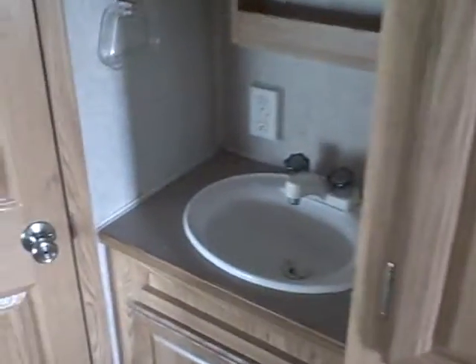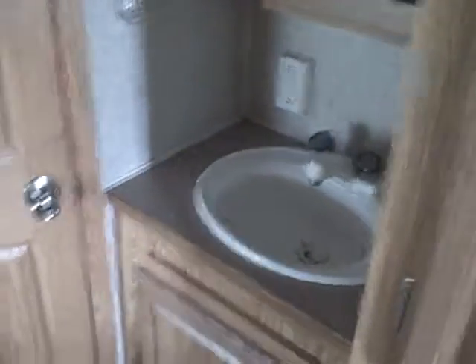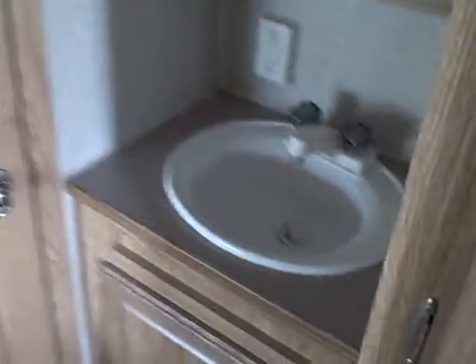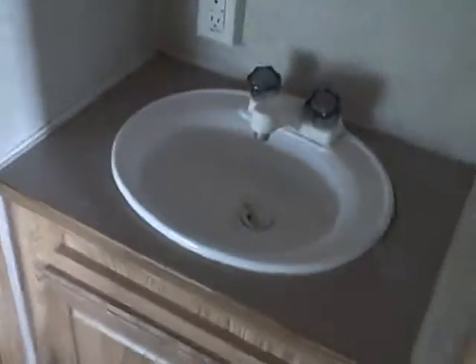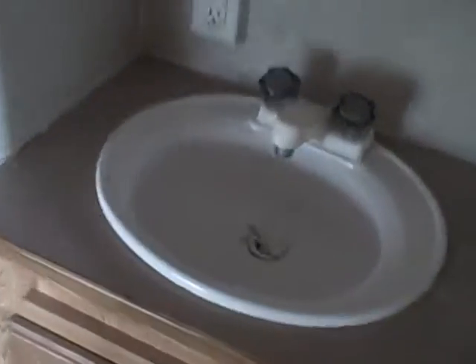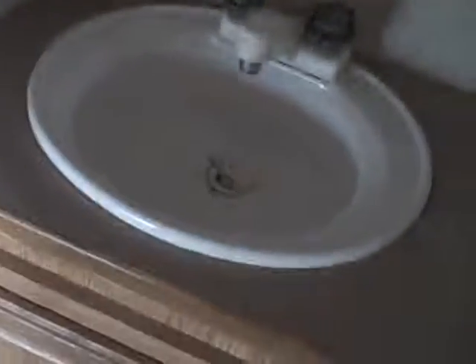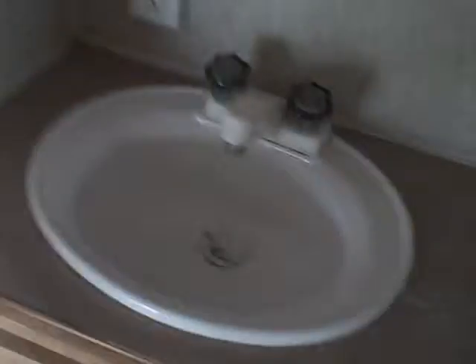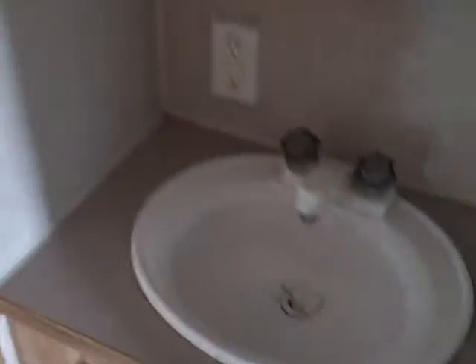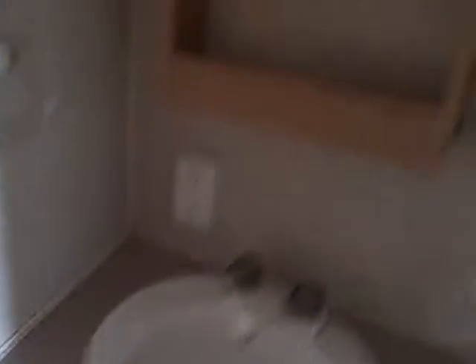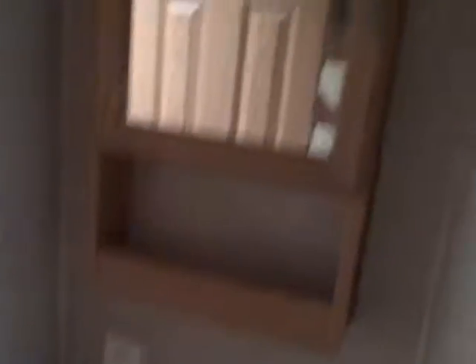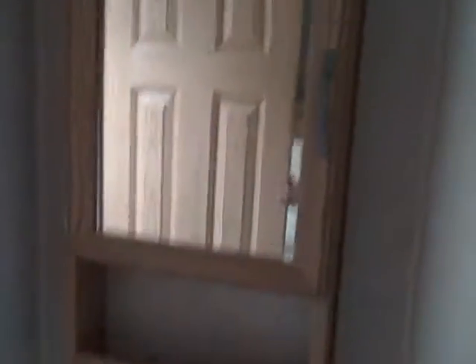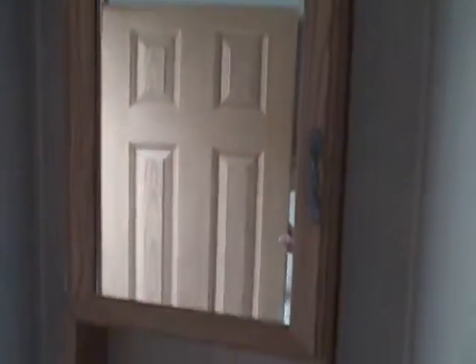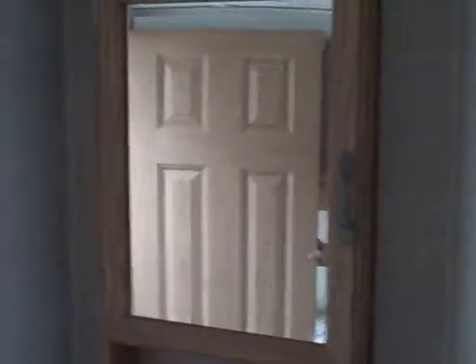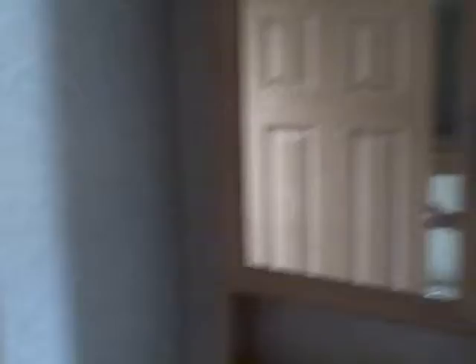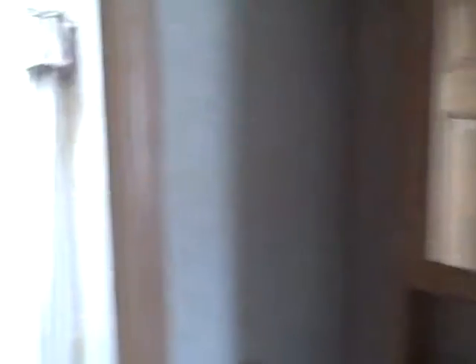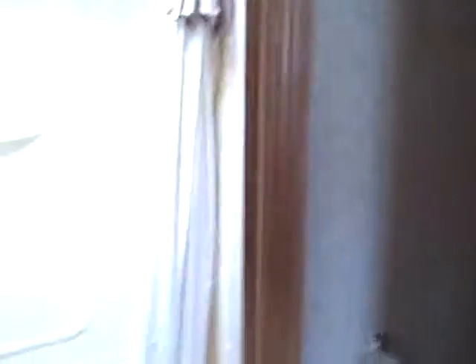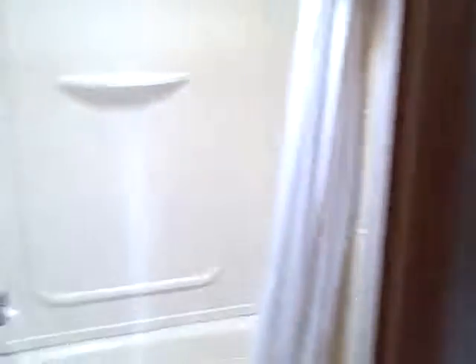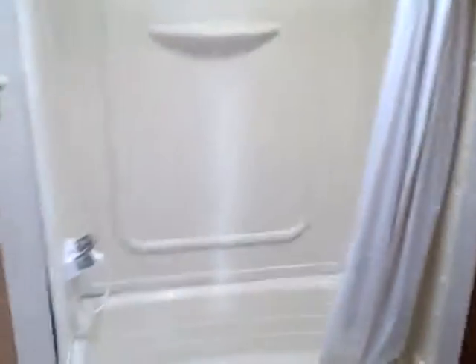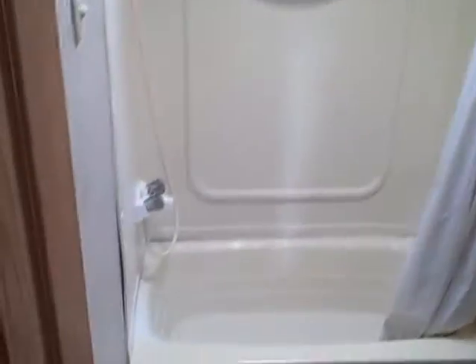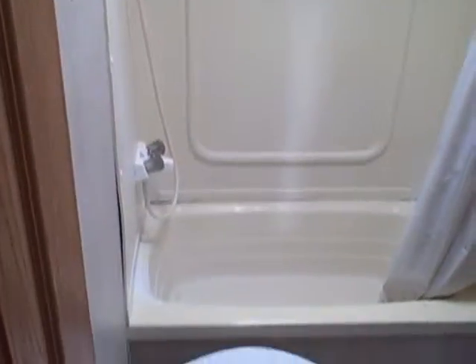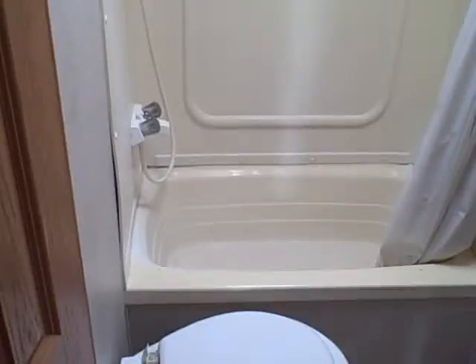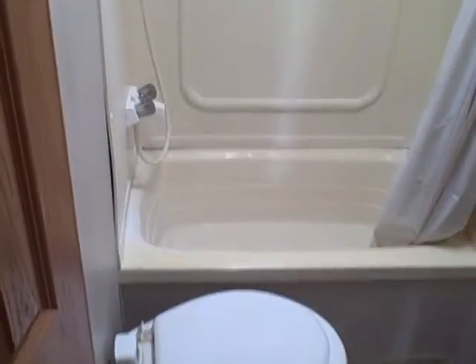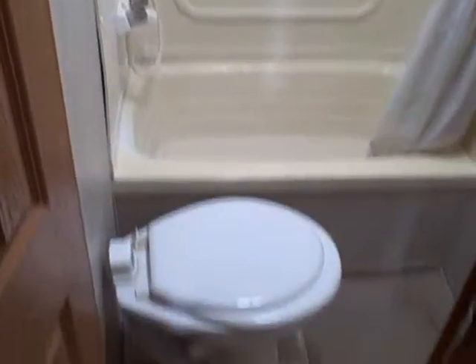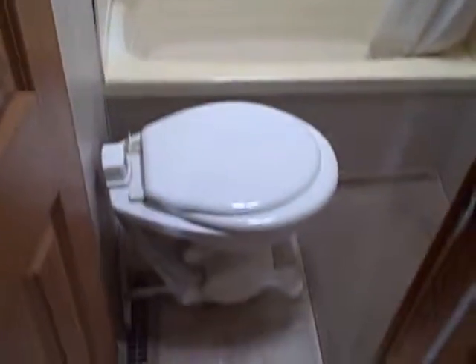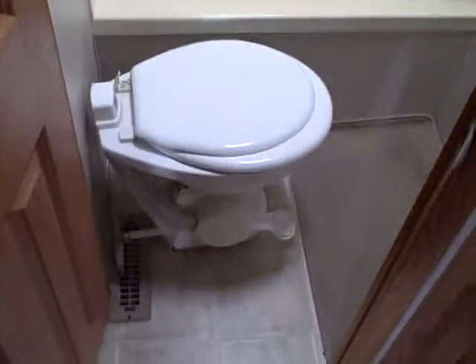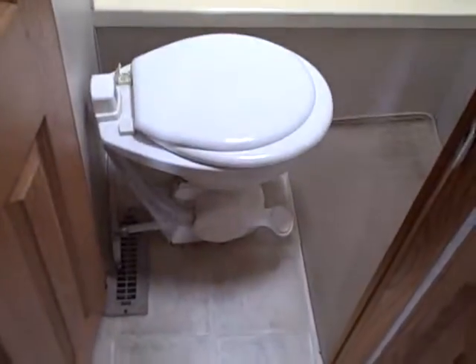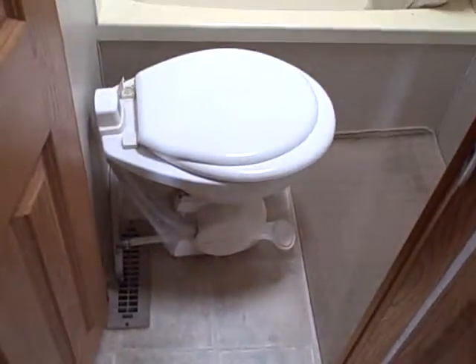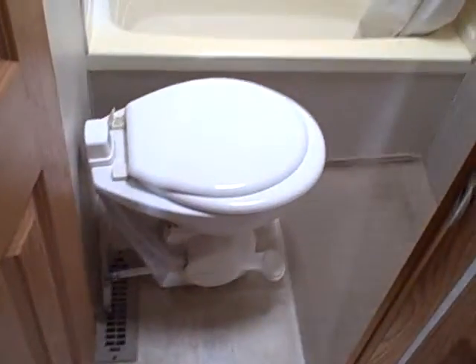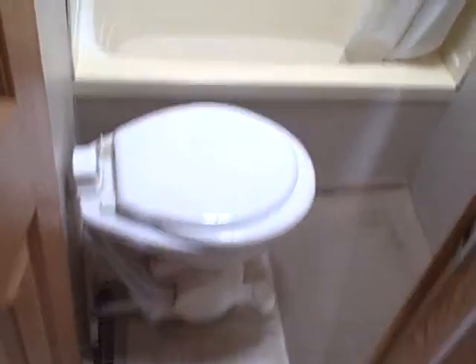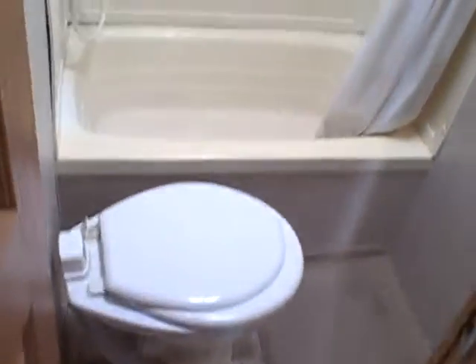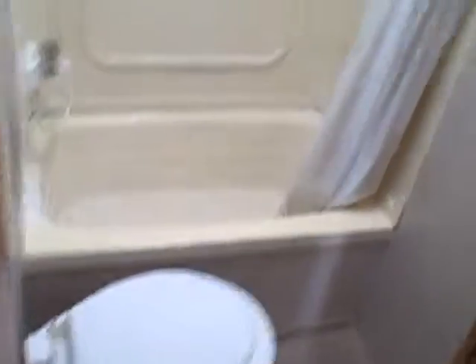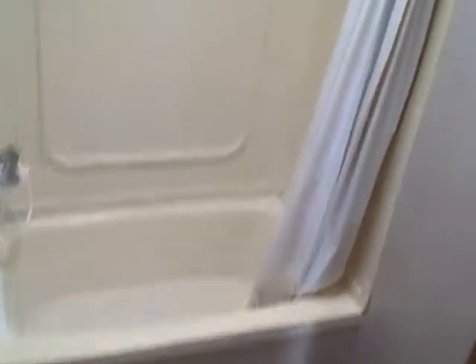Sink on the outside of the bathroom, medicine cabinet above. Walk on the inside, you've got the tub and your lavatory porcelain bowl.